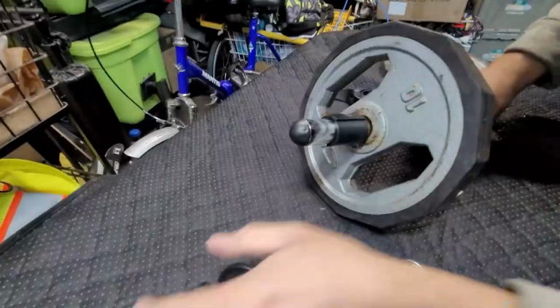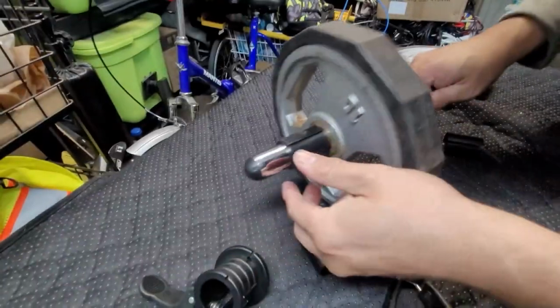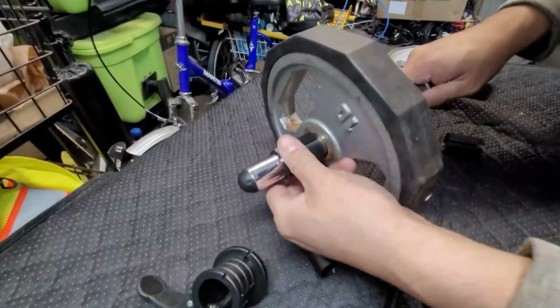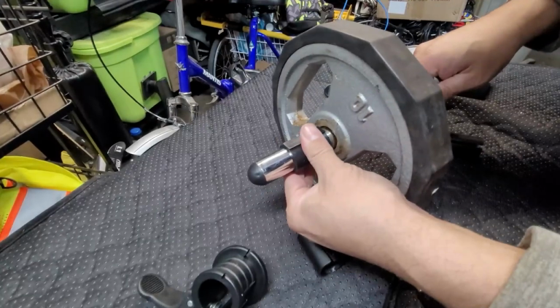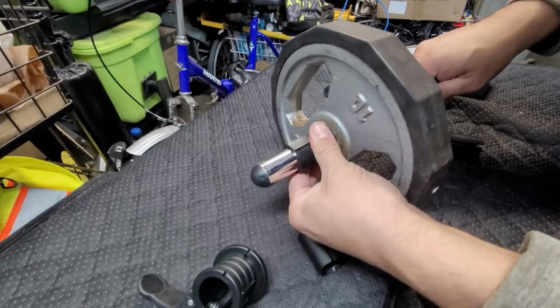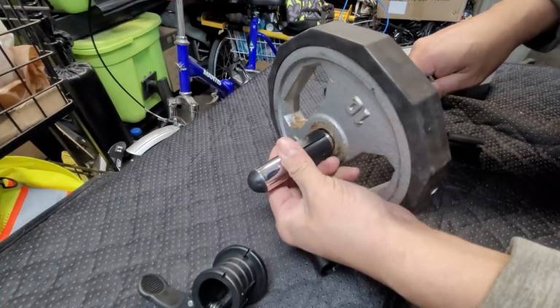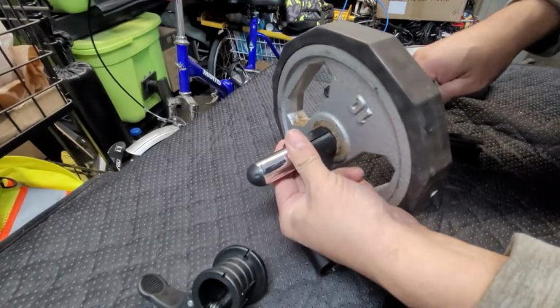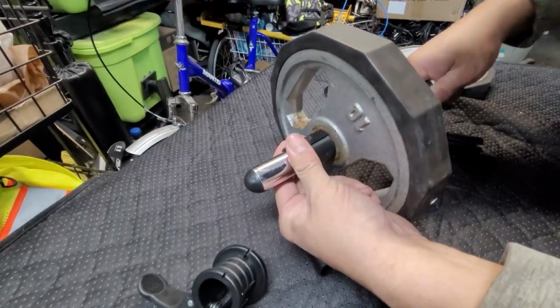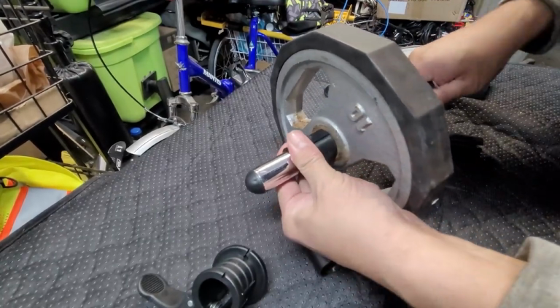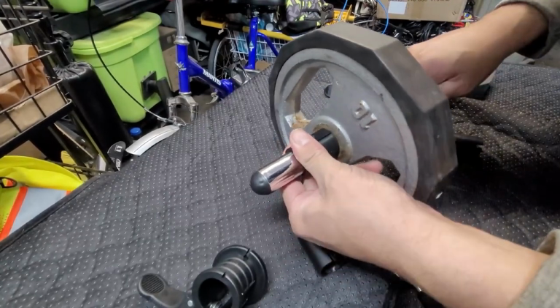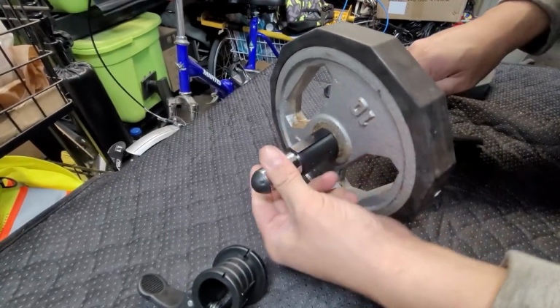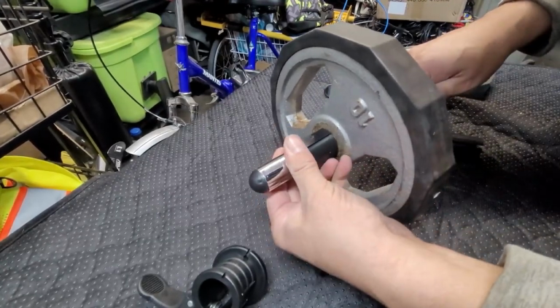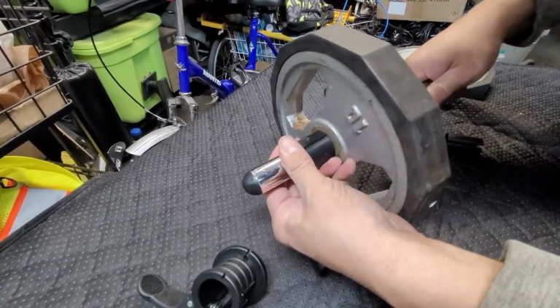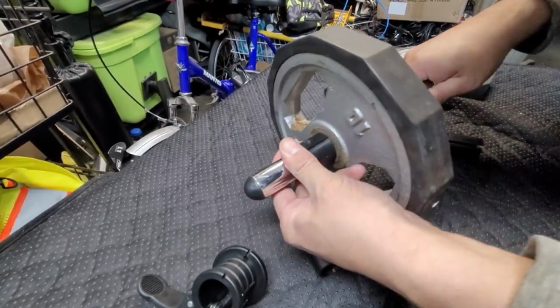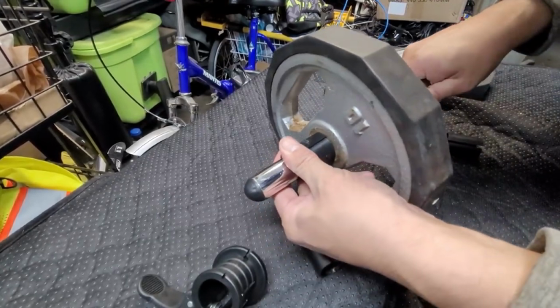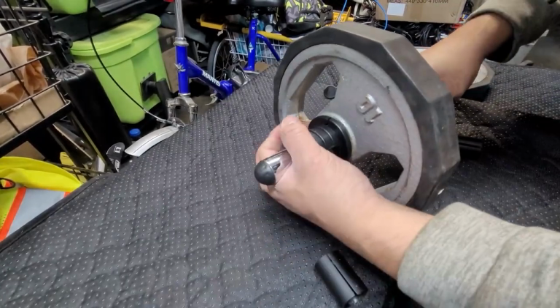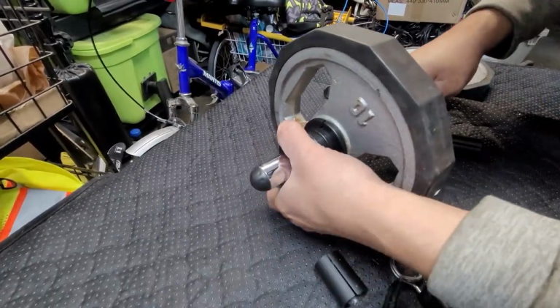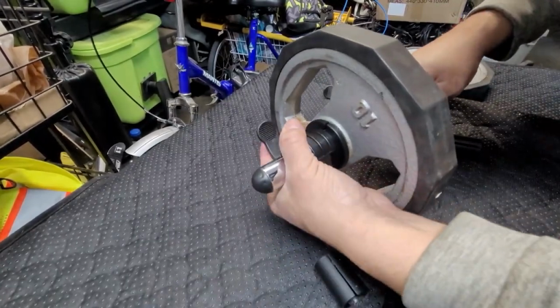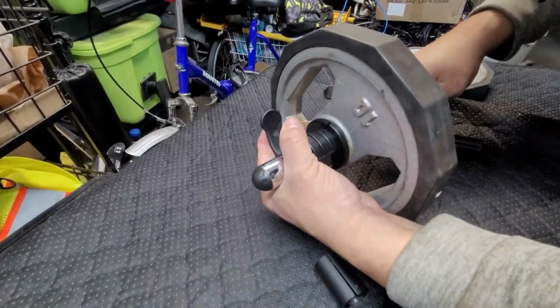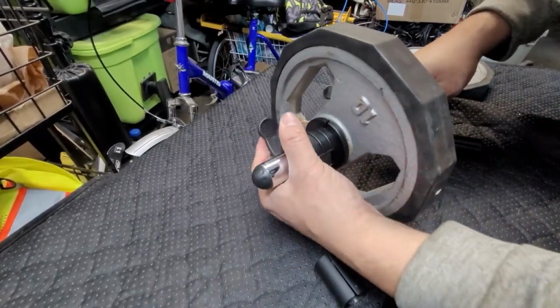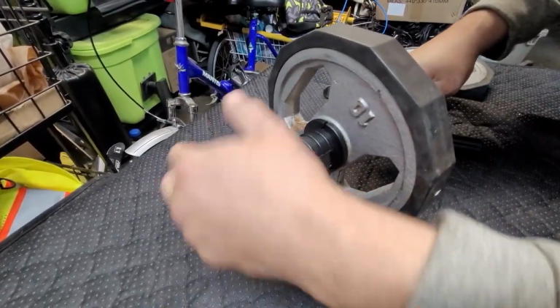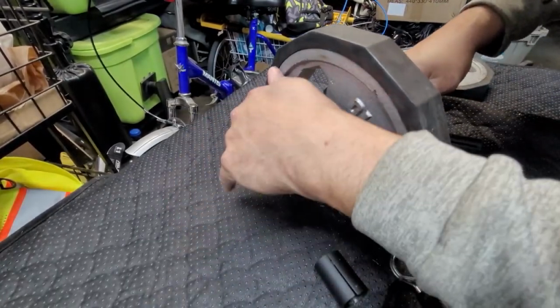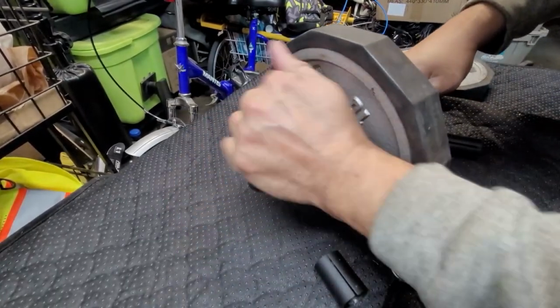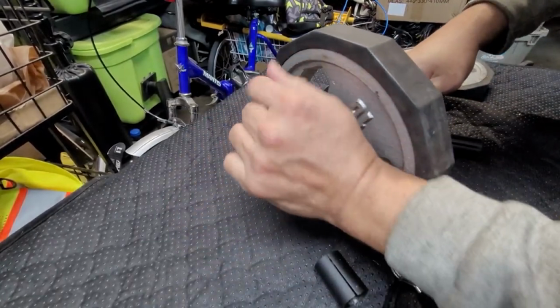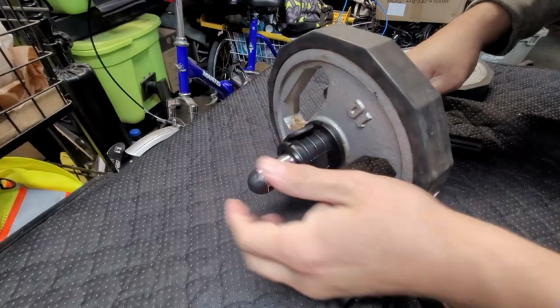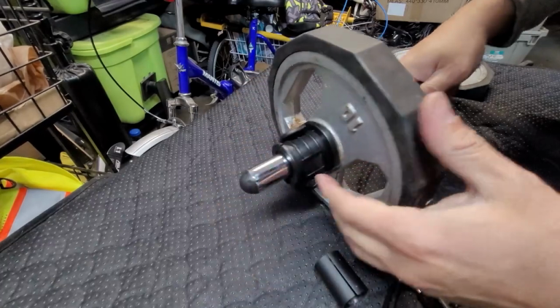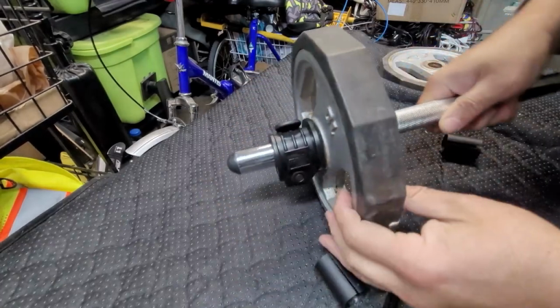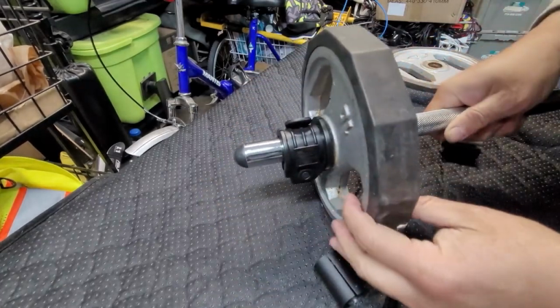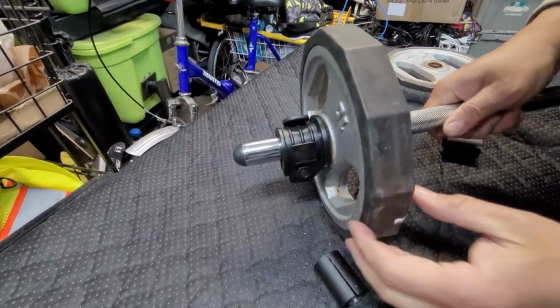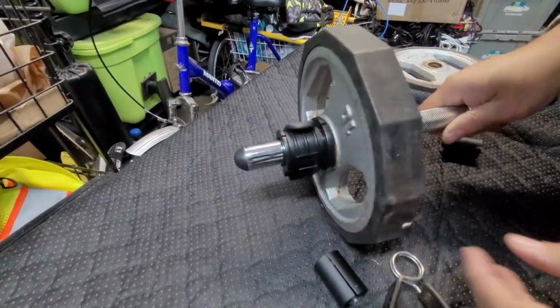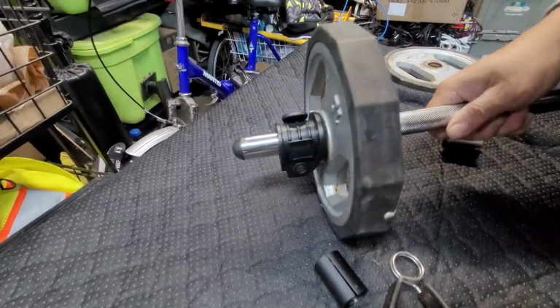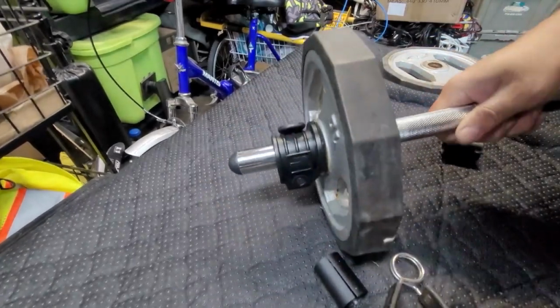Make sure that the rail is all the way in. Lock it in. There it is — no gaps.